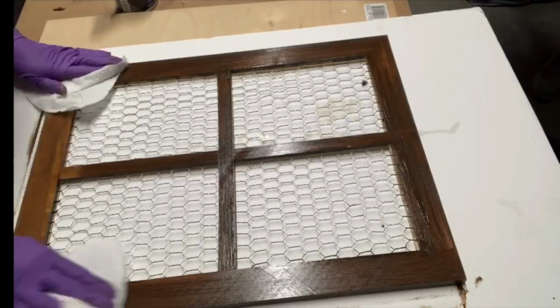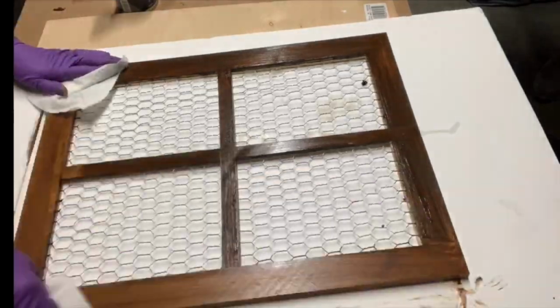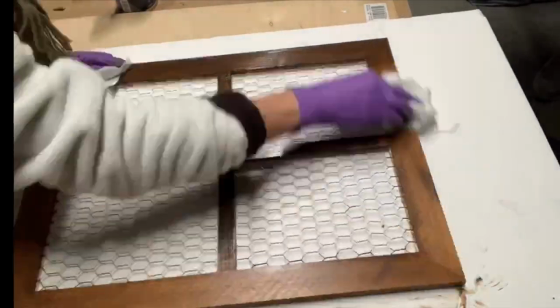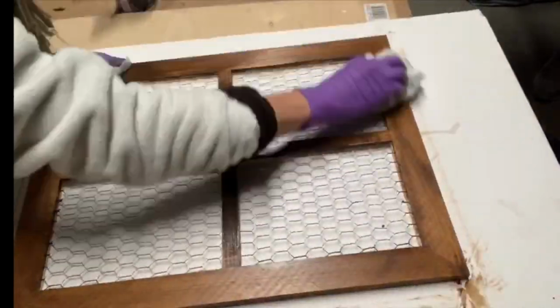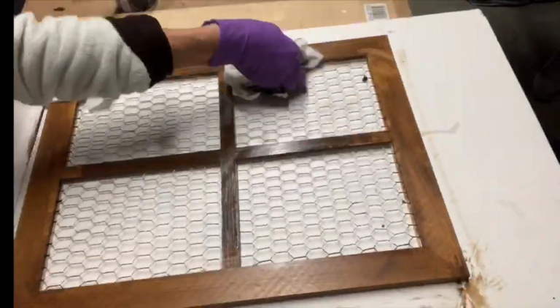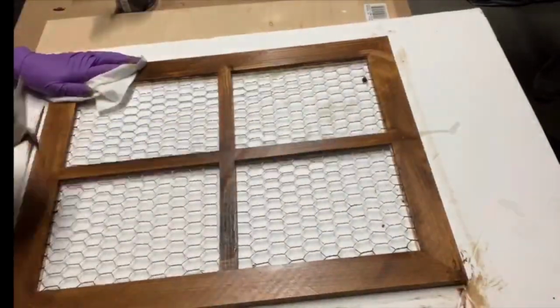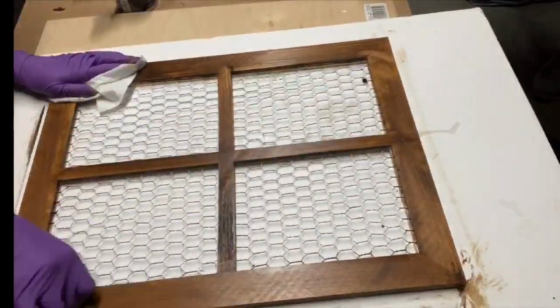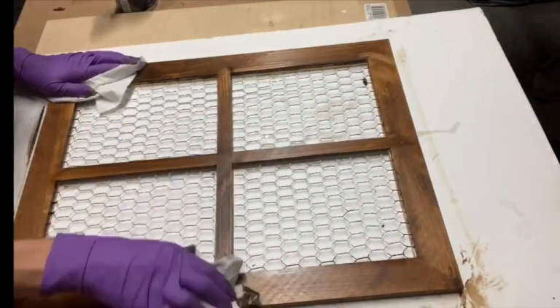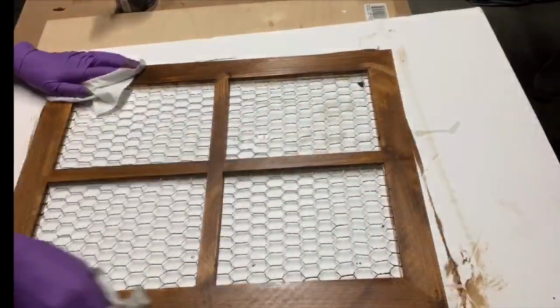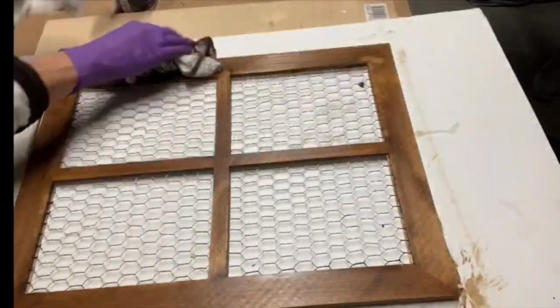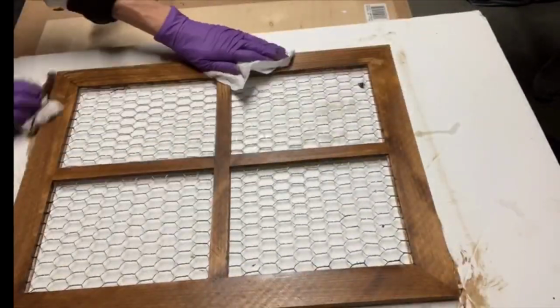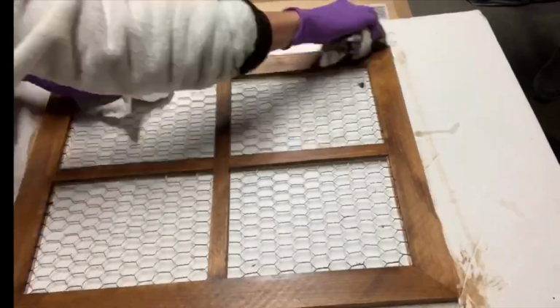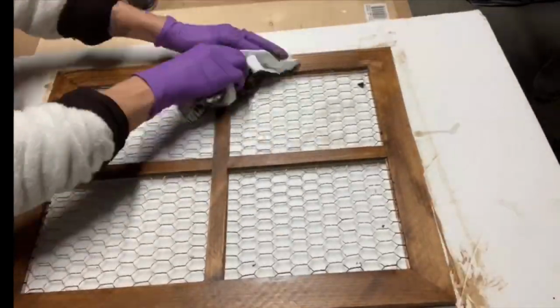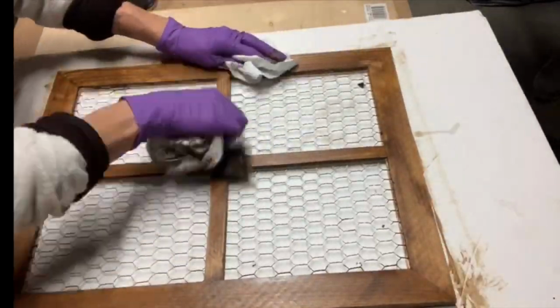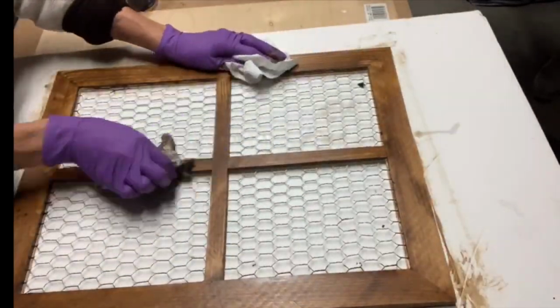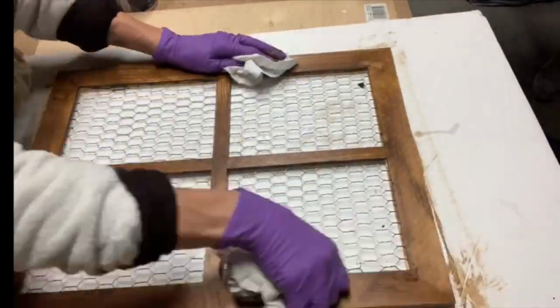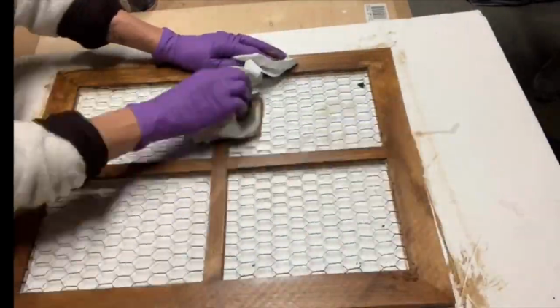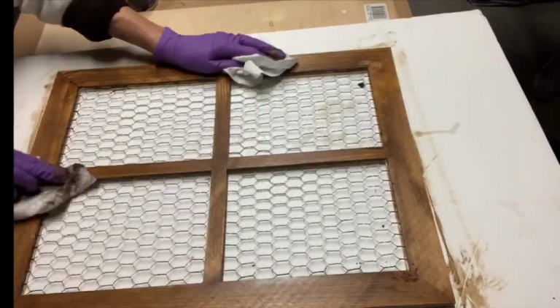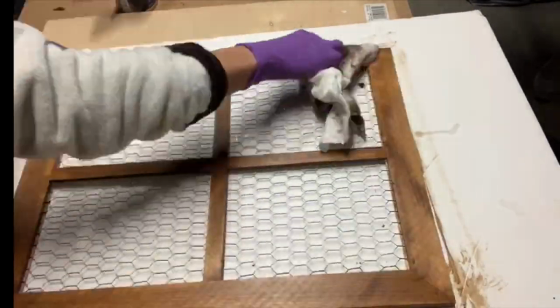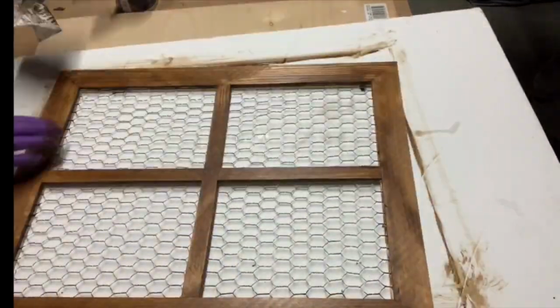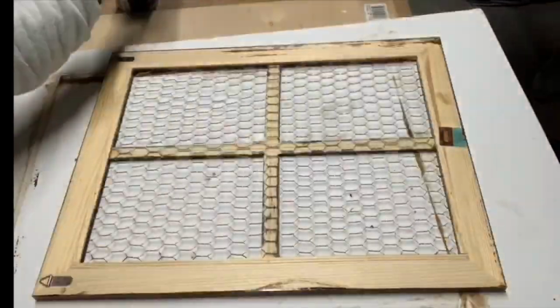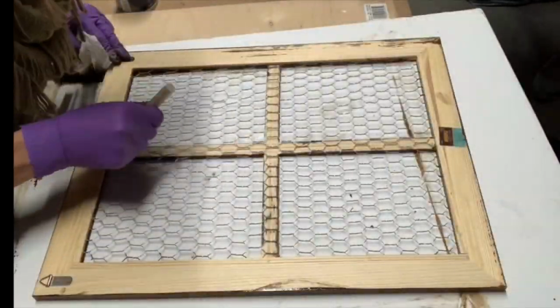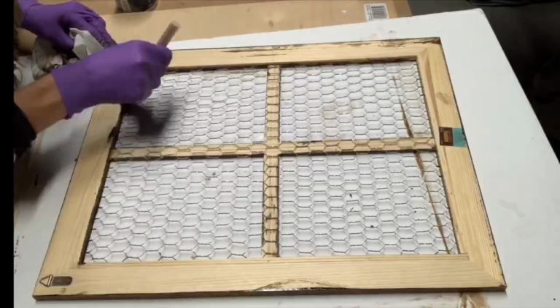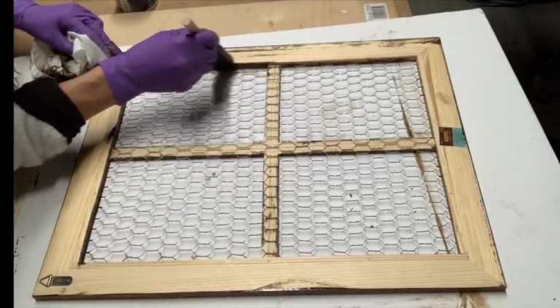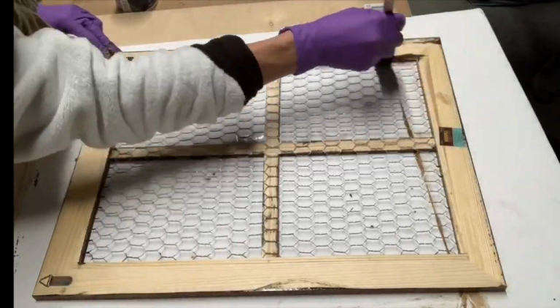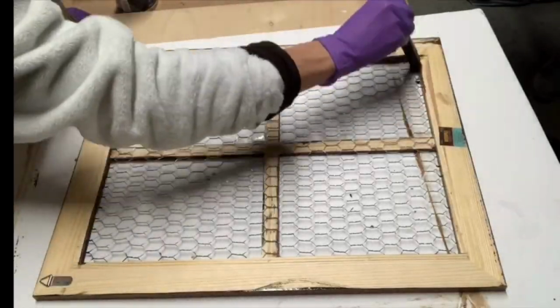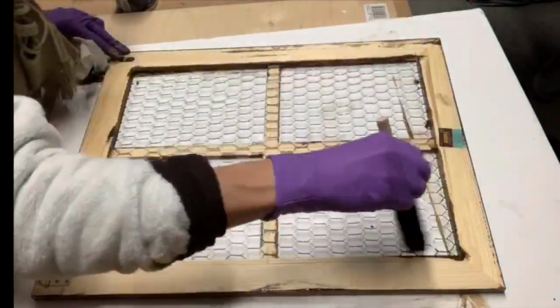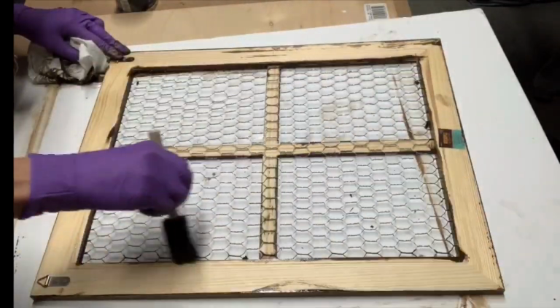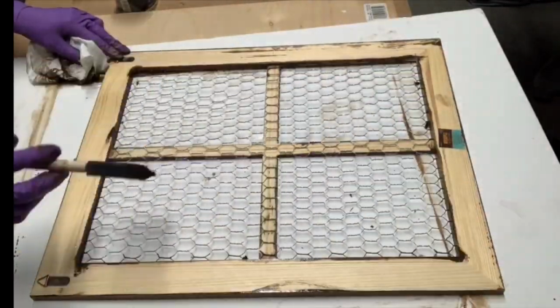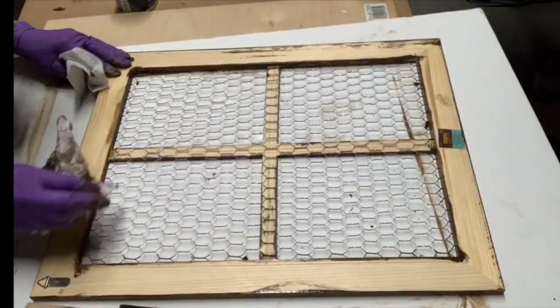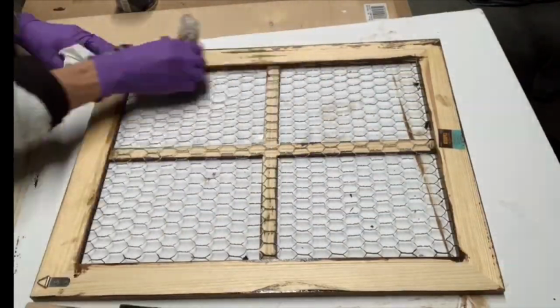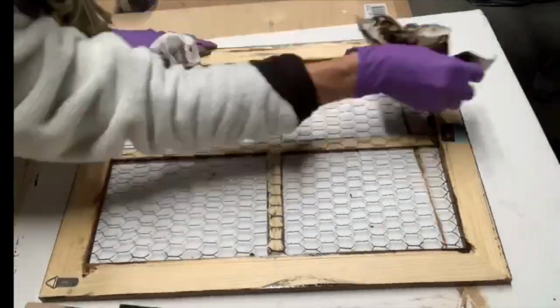Once it was covered, I took a paper towel and I just wiped off the extra gel stain. Then I flipped it over just to cover the inner slat.